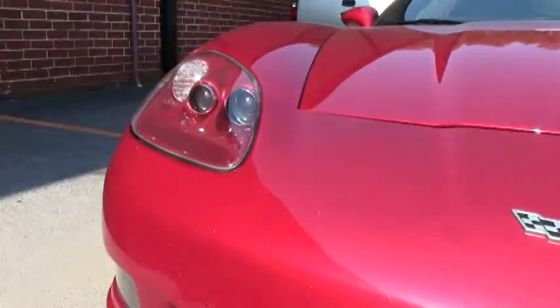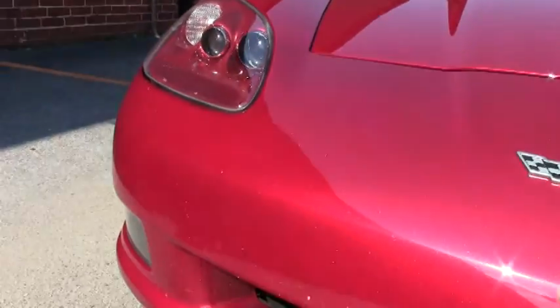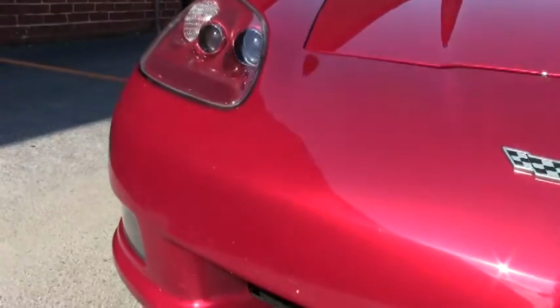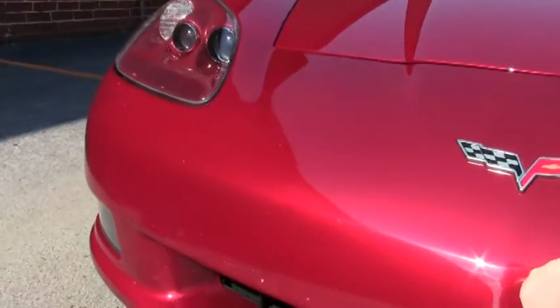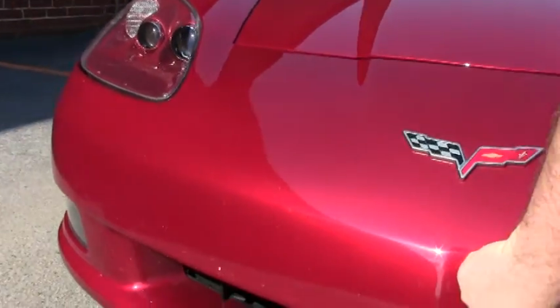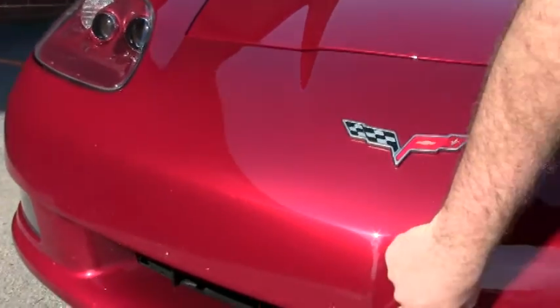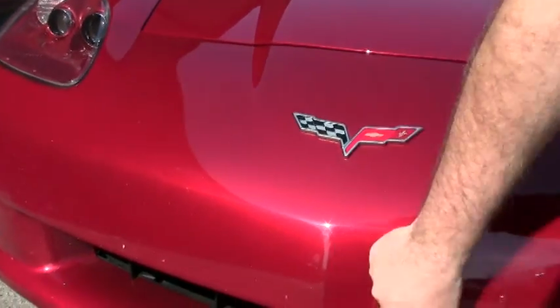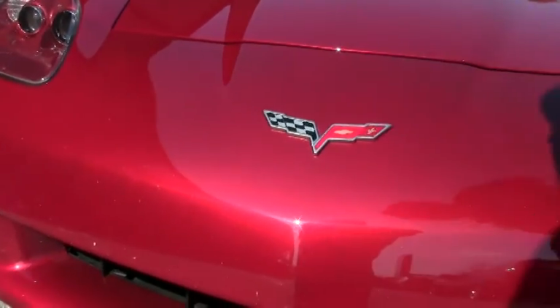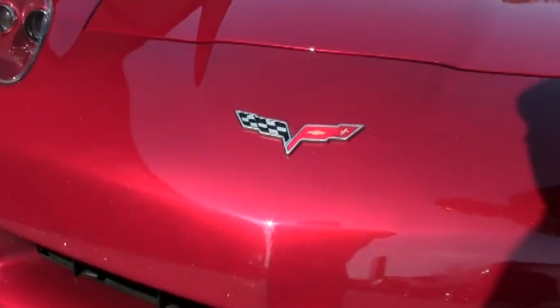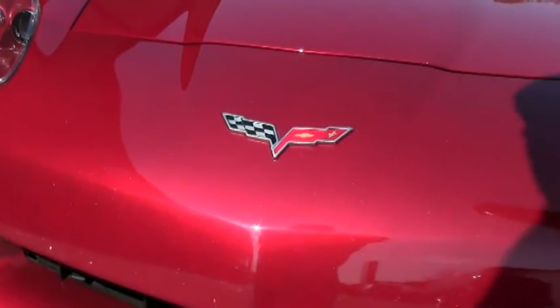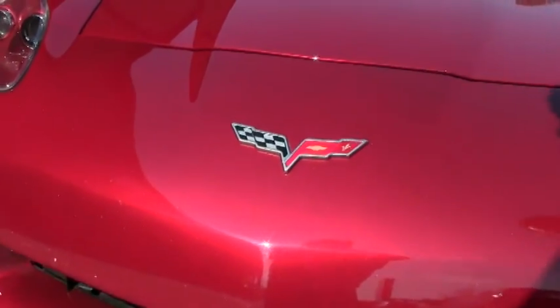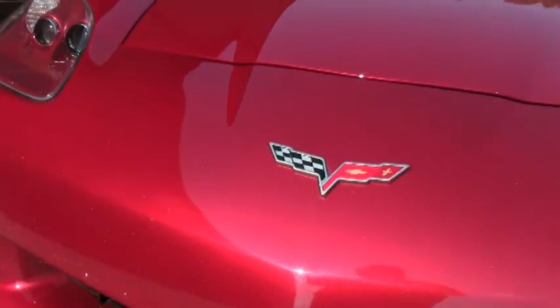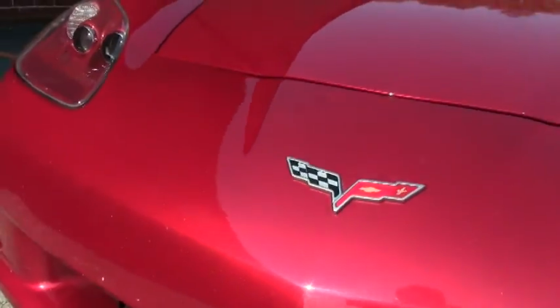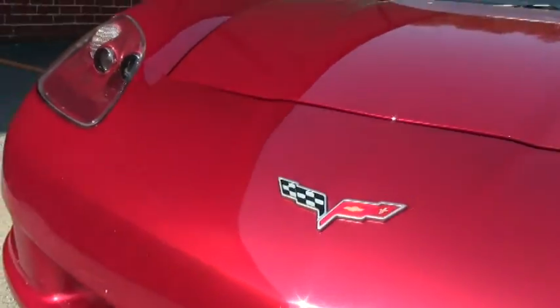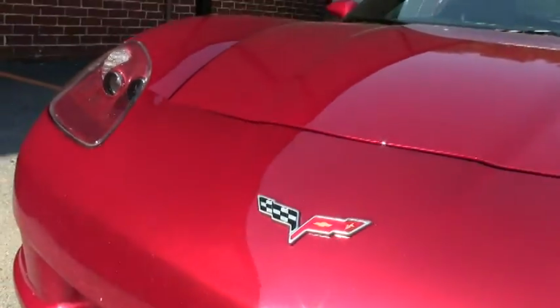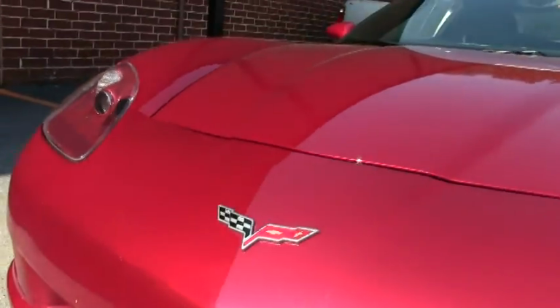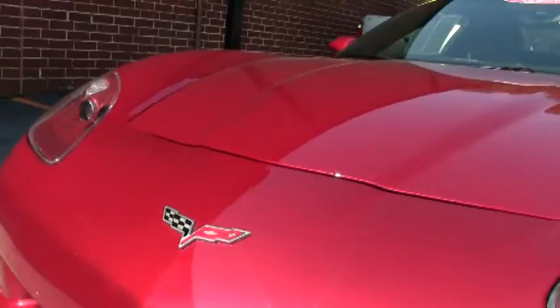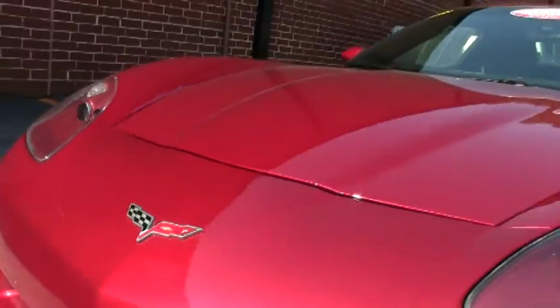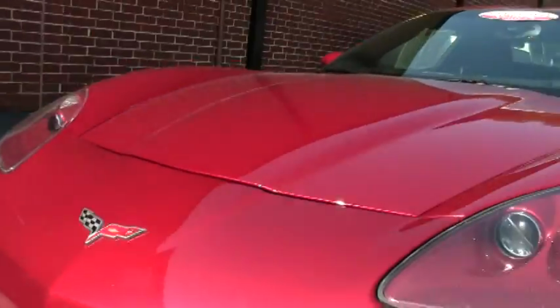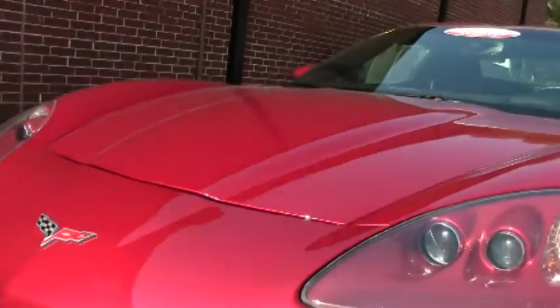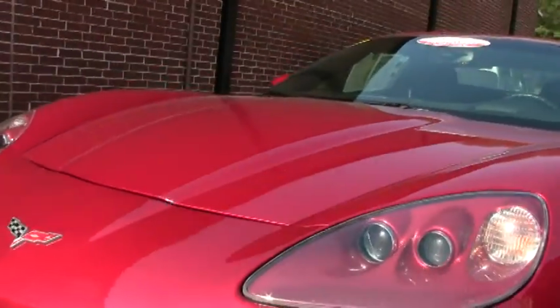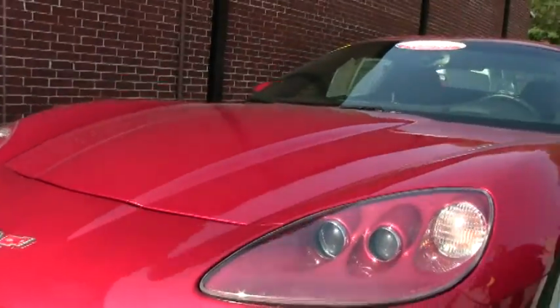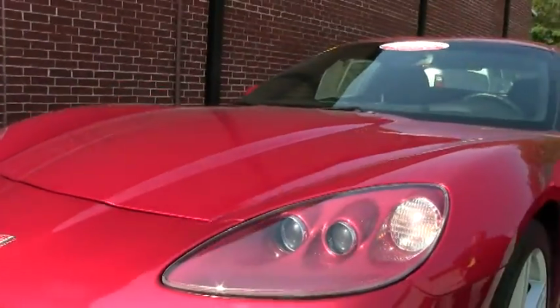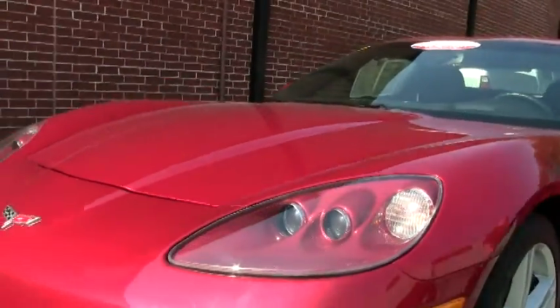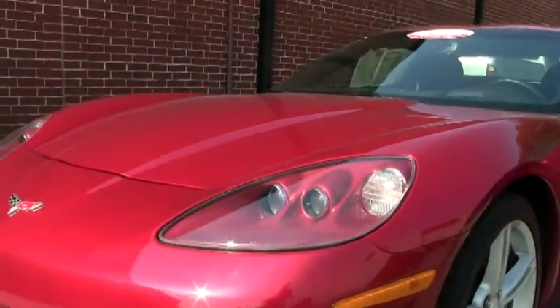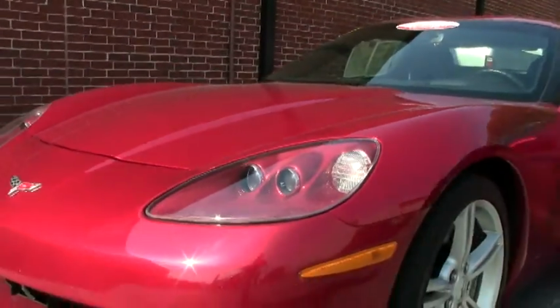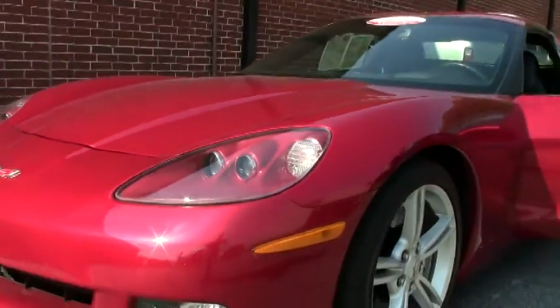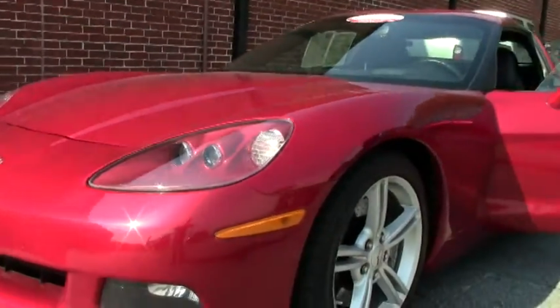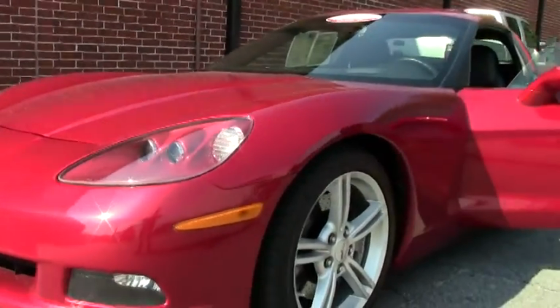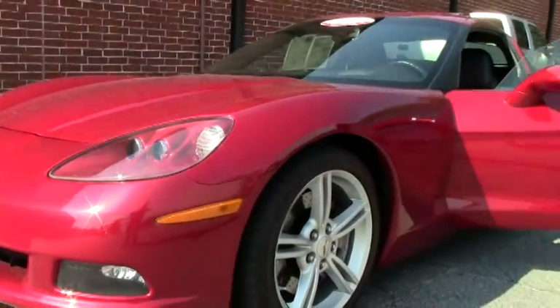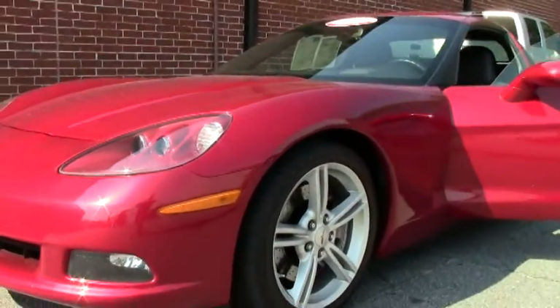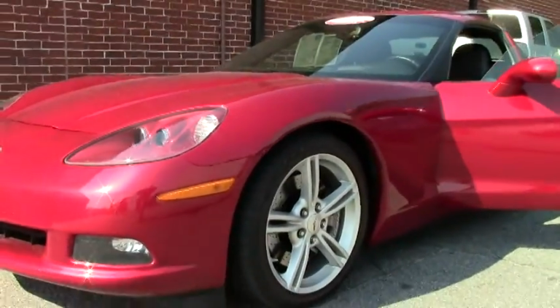I do want to point out I've got a little blemish right here in the very, very front. Our lenses are nice and clear, as well as our emblems.